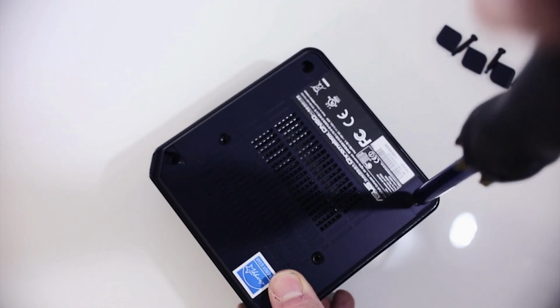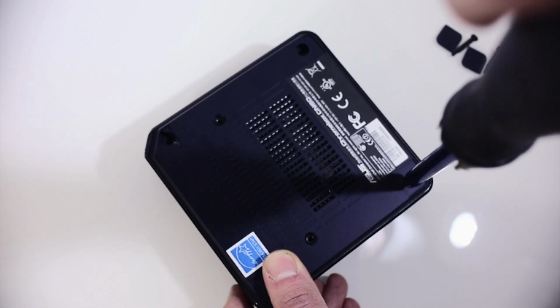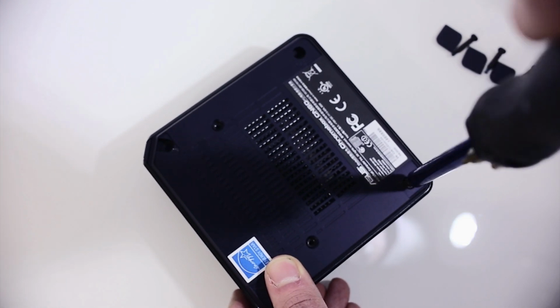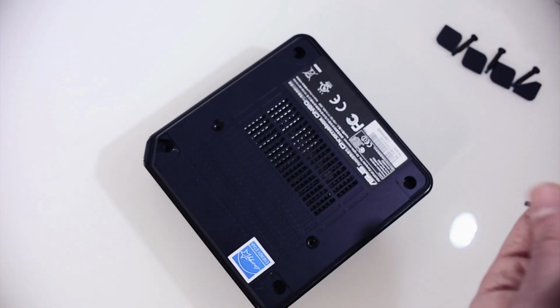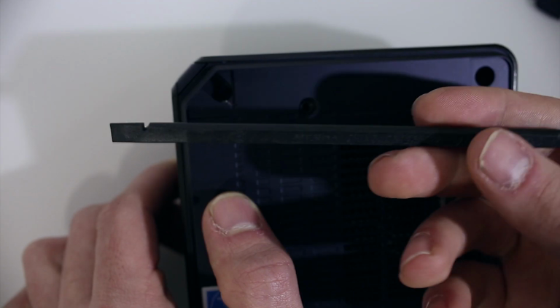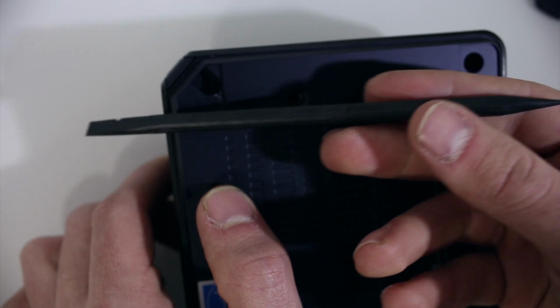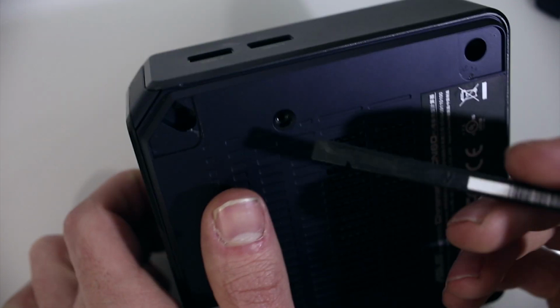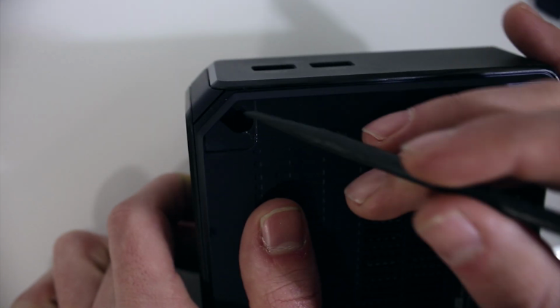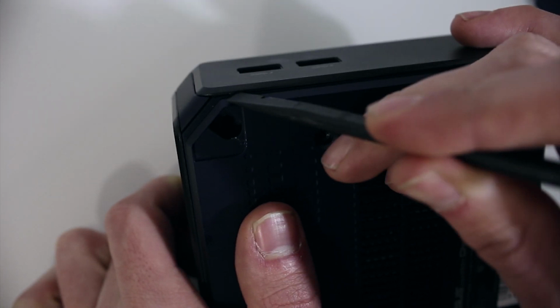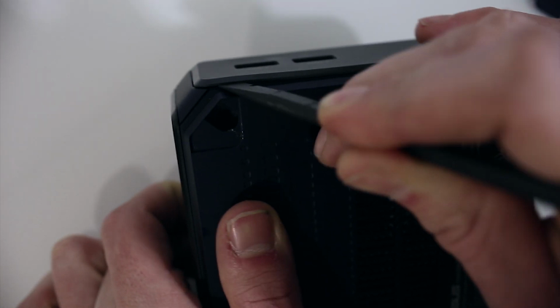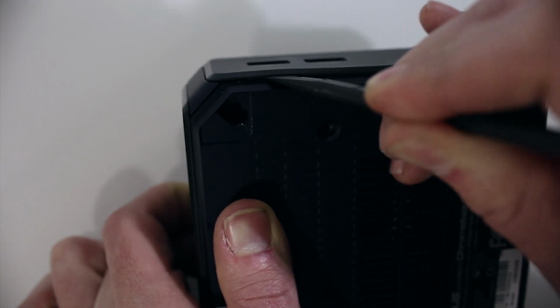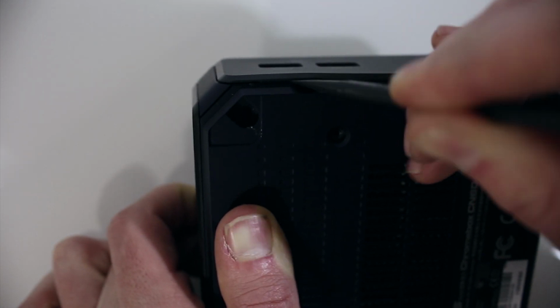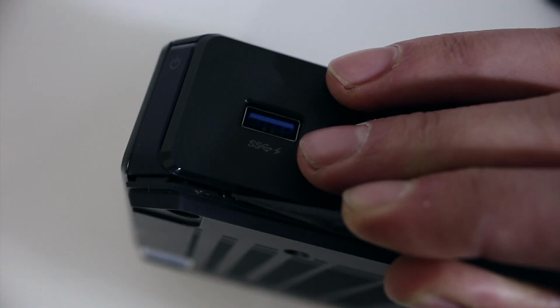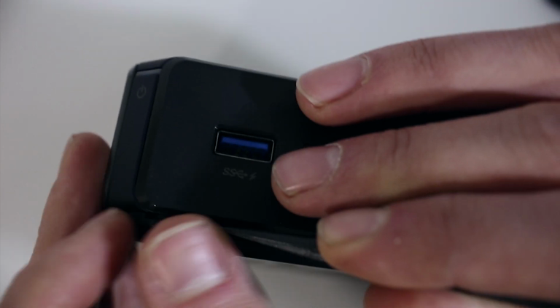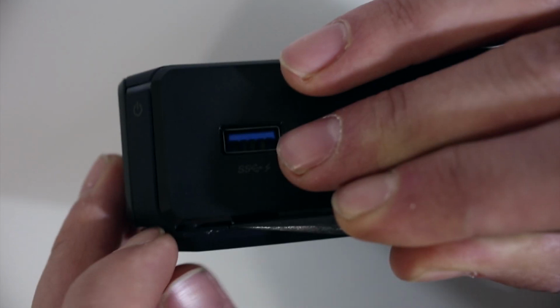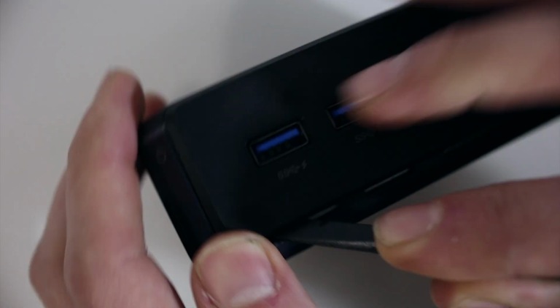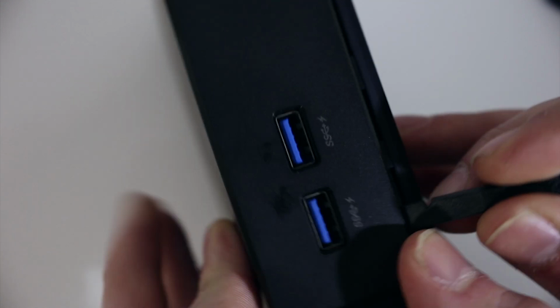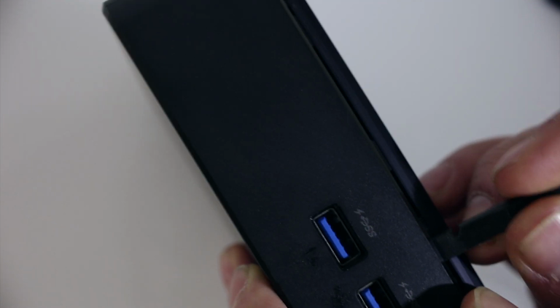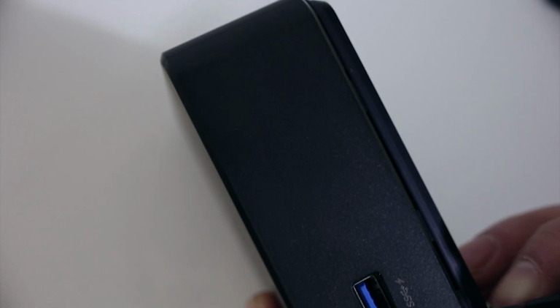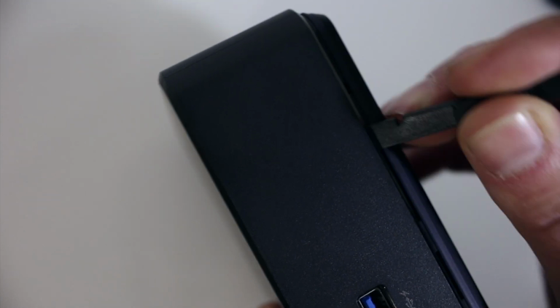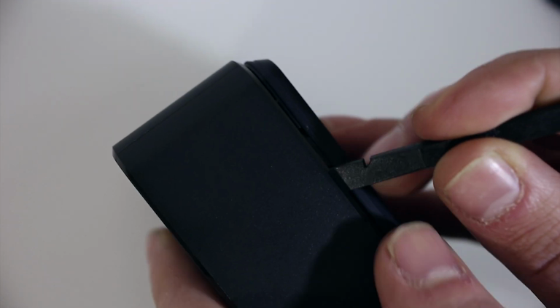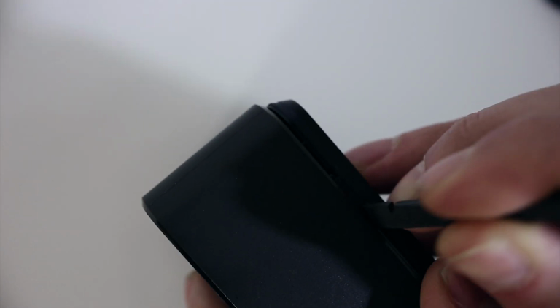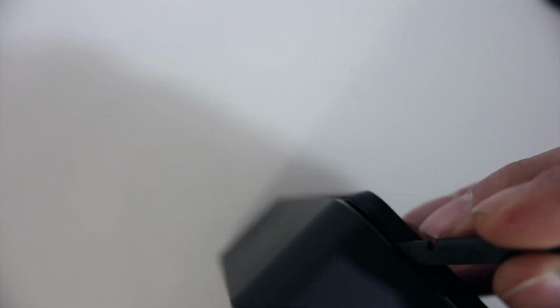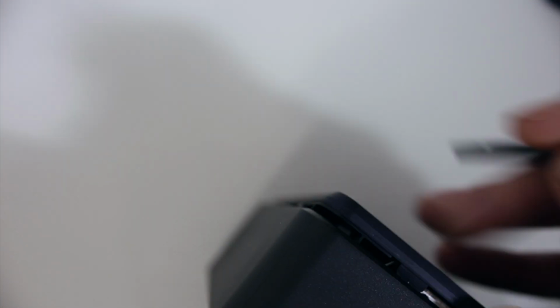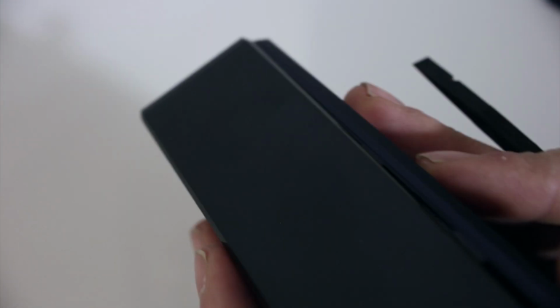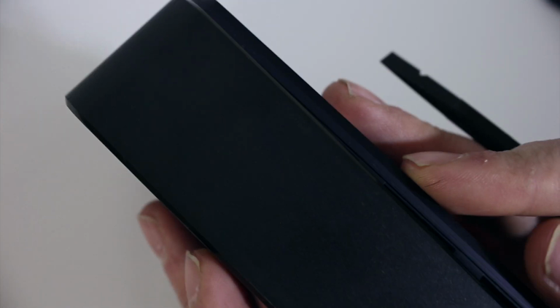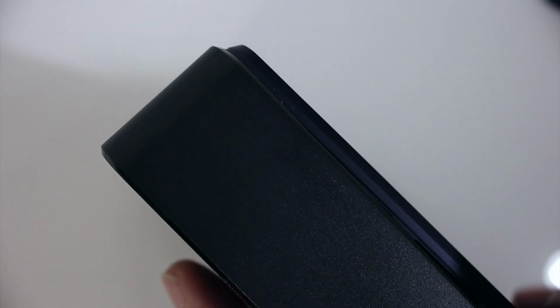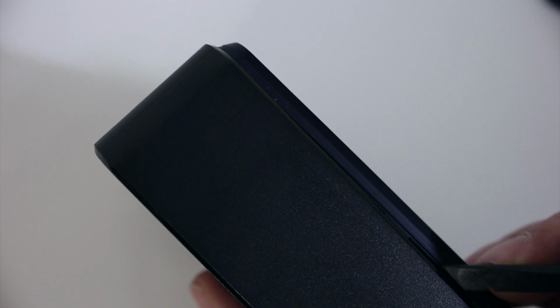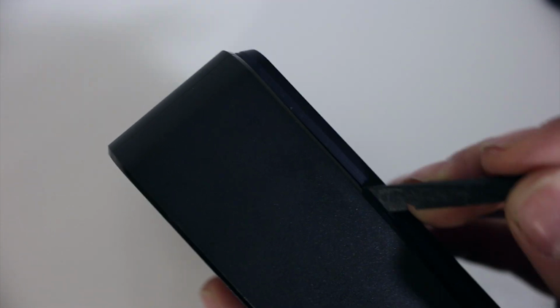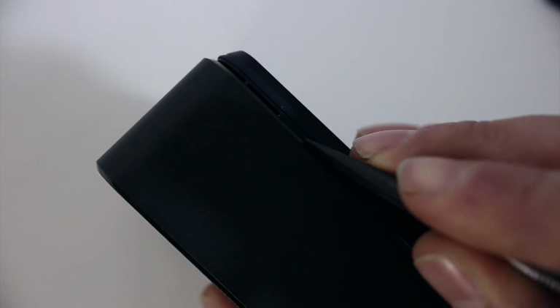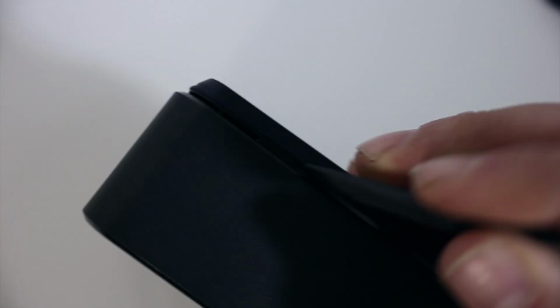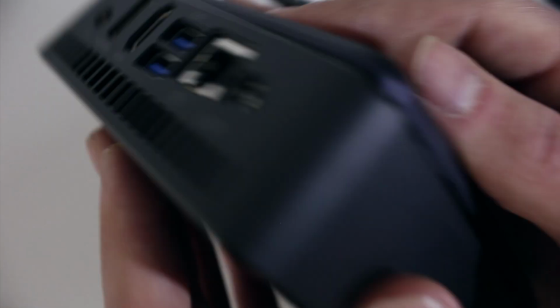Once this is complete, you're ready to pry the bottom off. This is where the plastic pry tool comes in handy. If you don't have one of these, you can also use a credit card. I found it was easiest to start right under the power button by the USB ports in the front. Once you start prying your way around, the bottom will pop off.